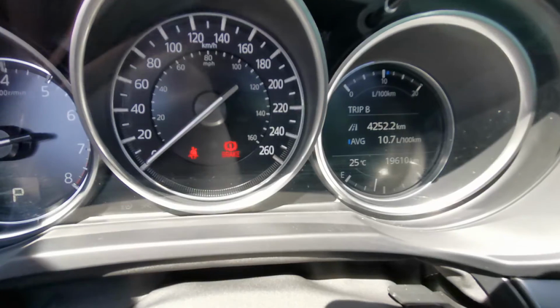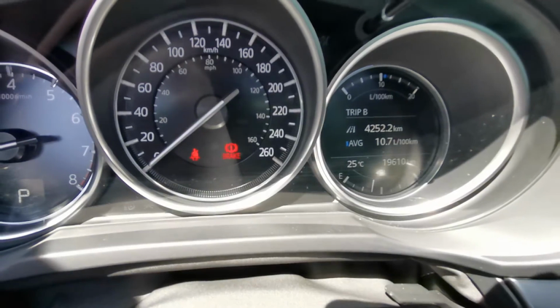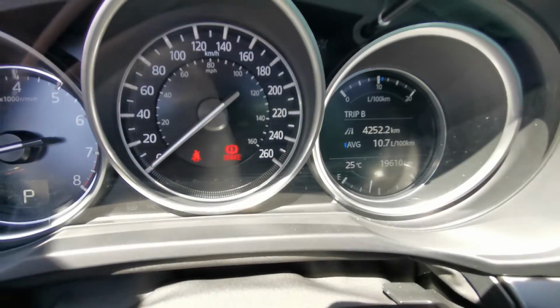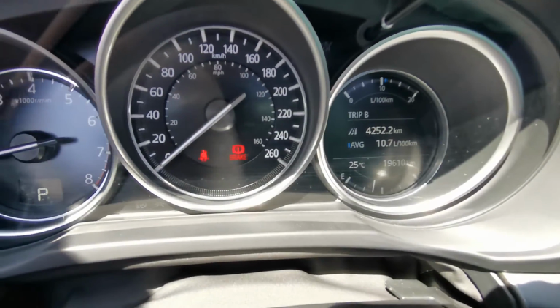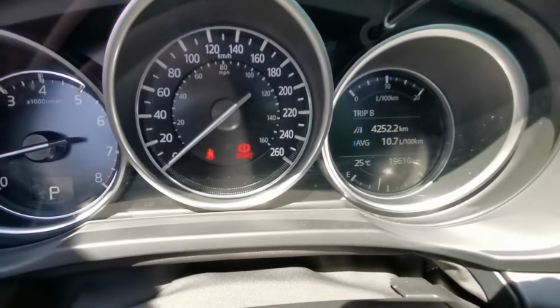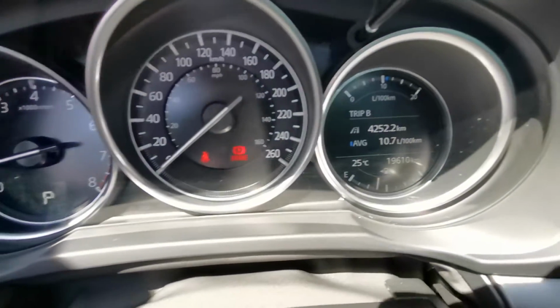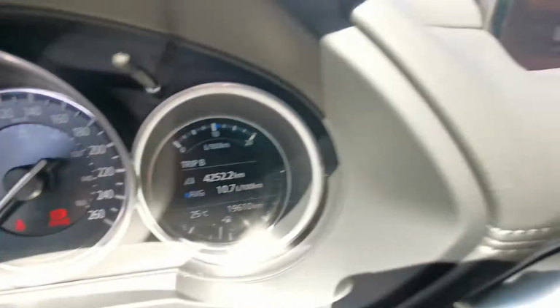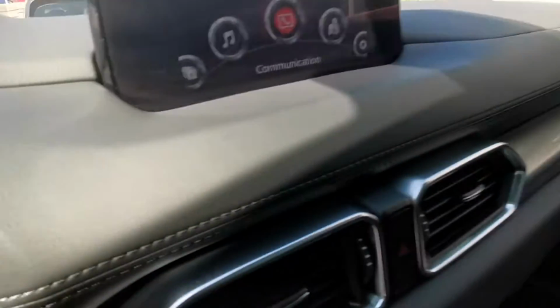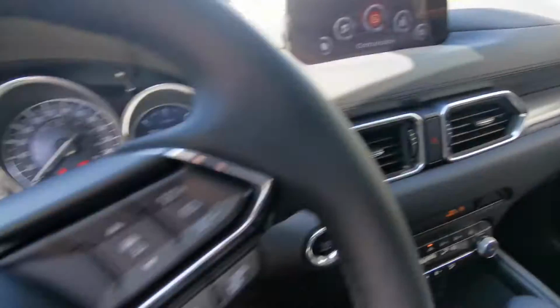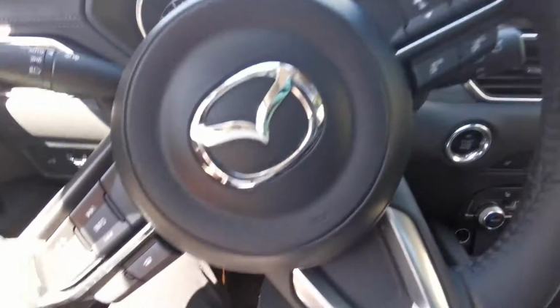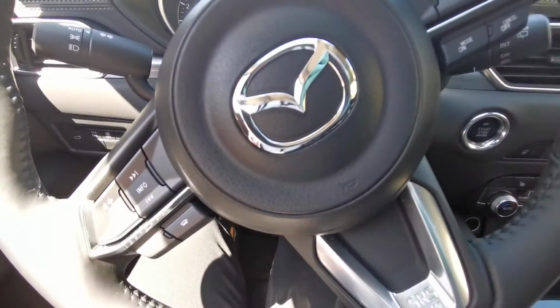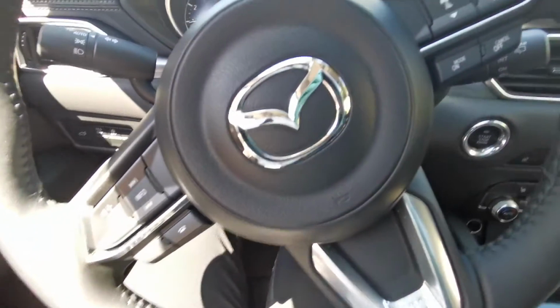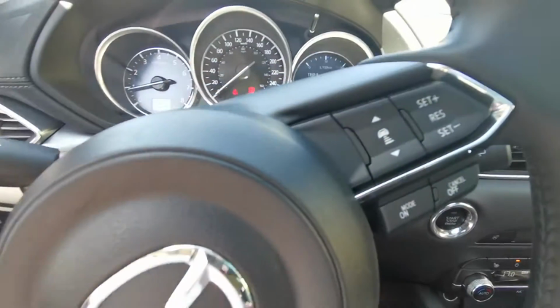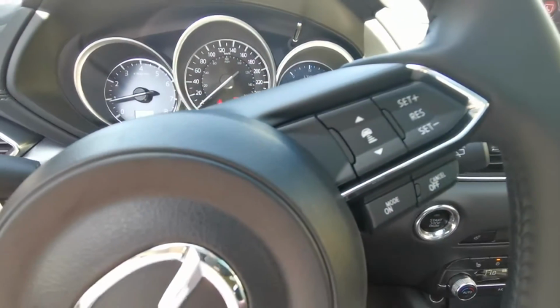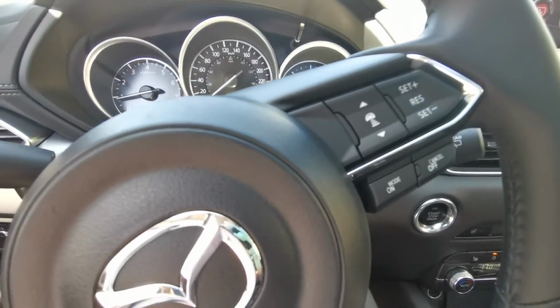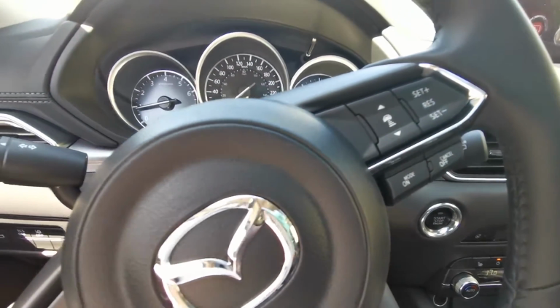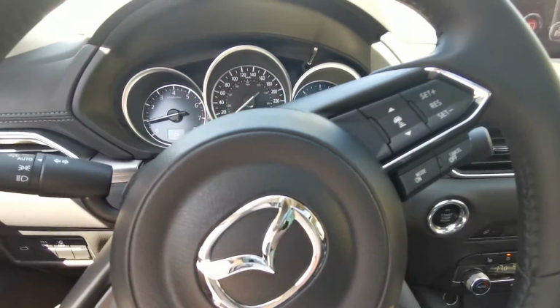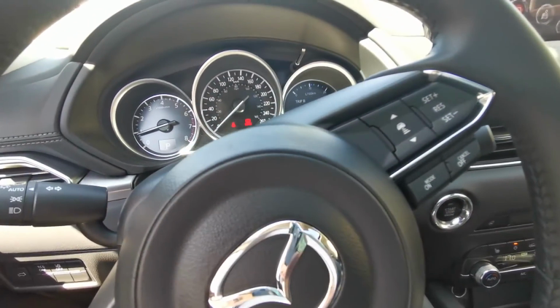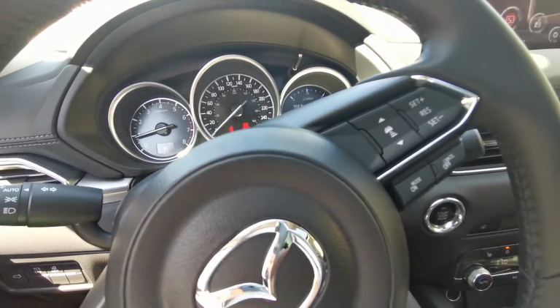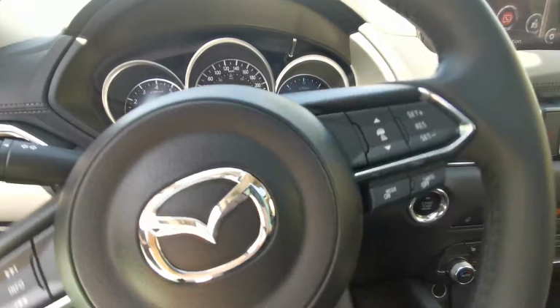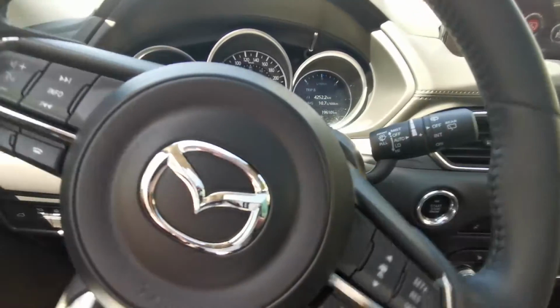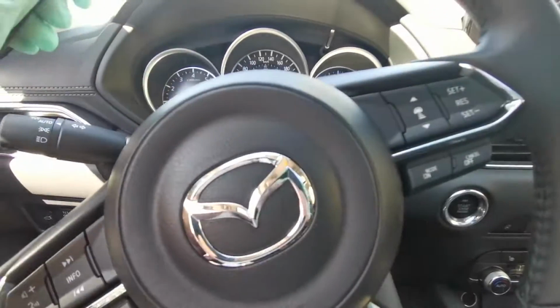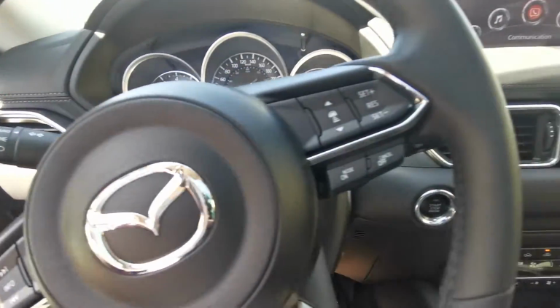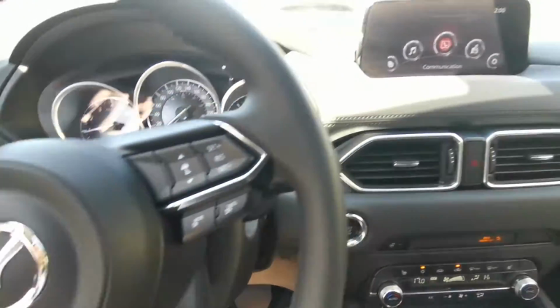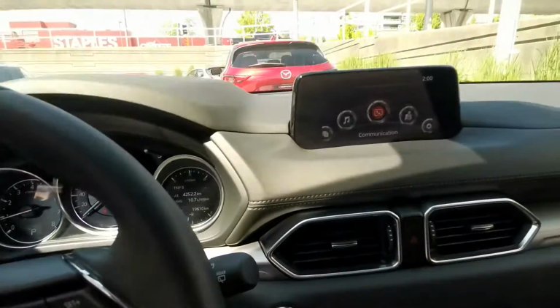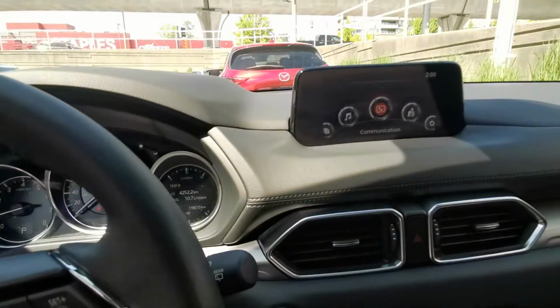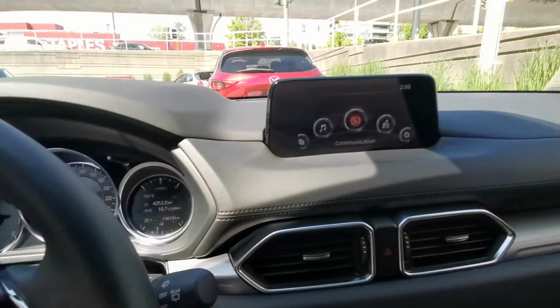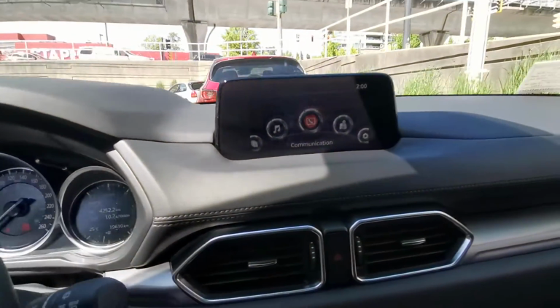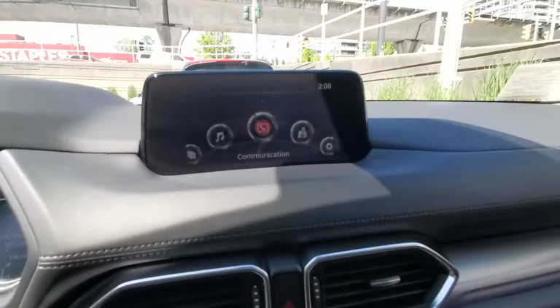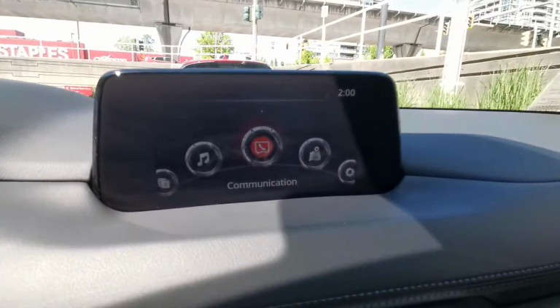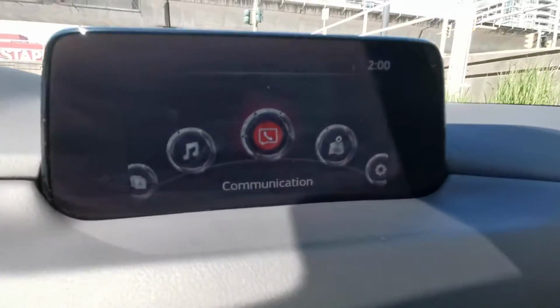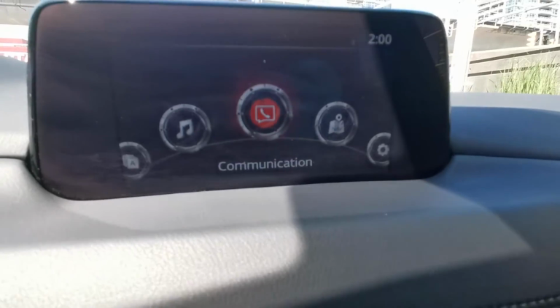Take a look at the mileage. This car also has safety features such as adaptive cruise control, lane keep, and a forward collision system, which will save you money — all nice and easy.